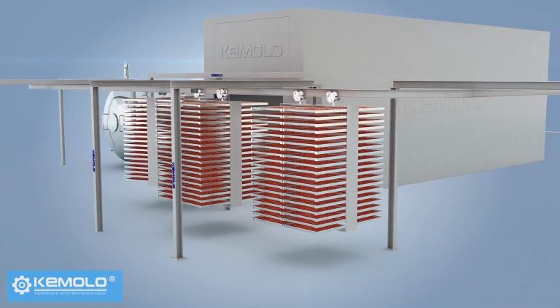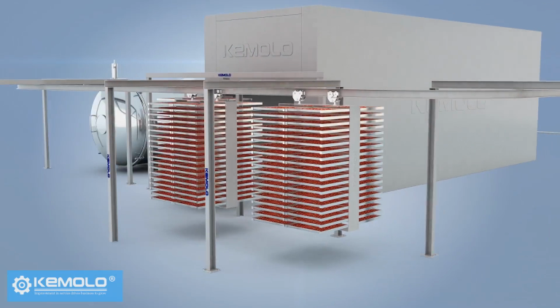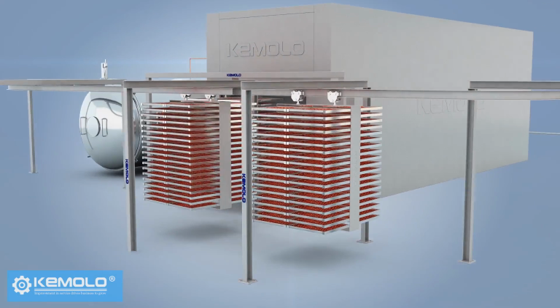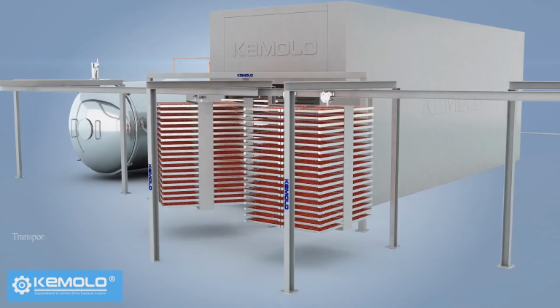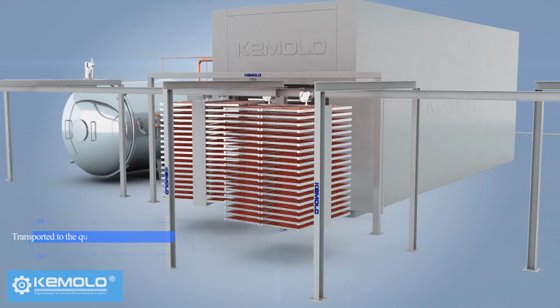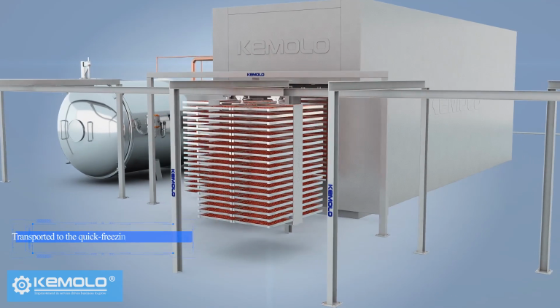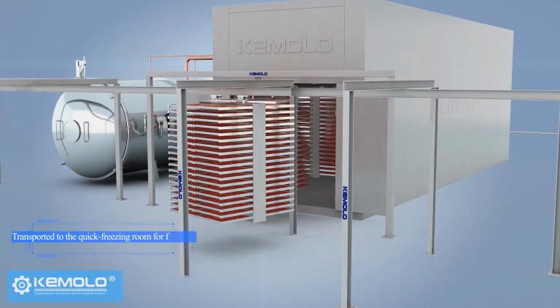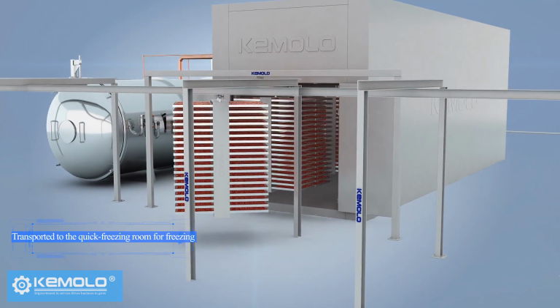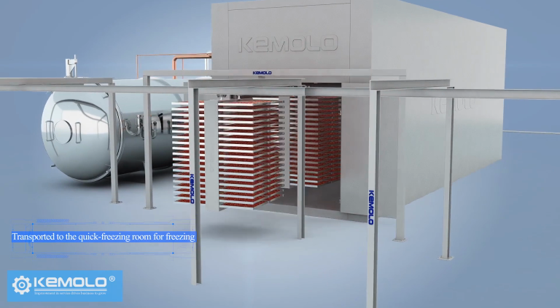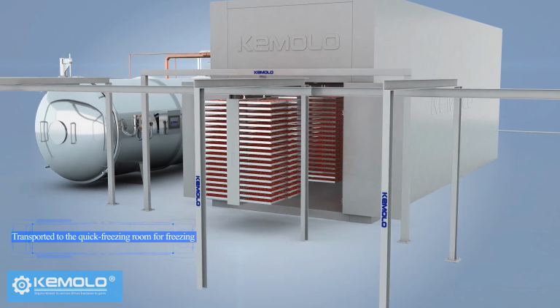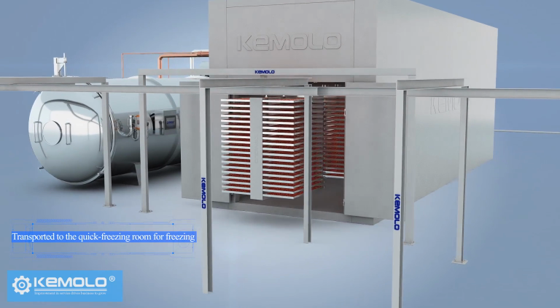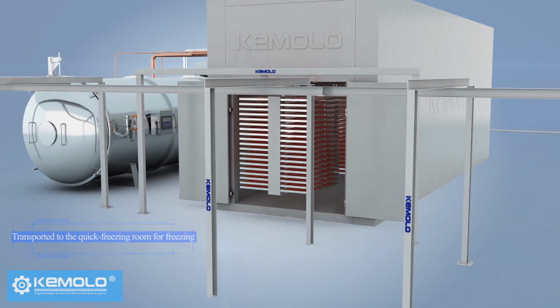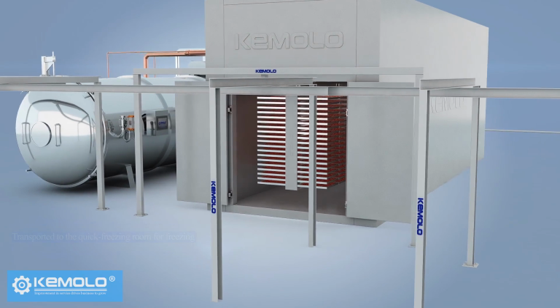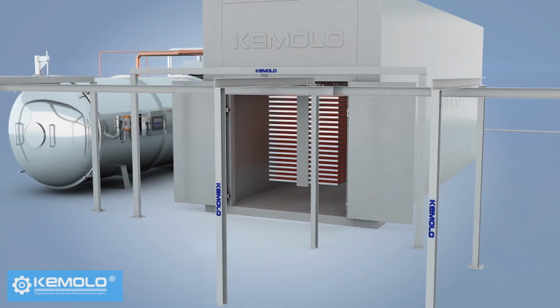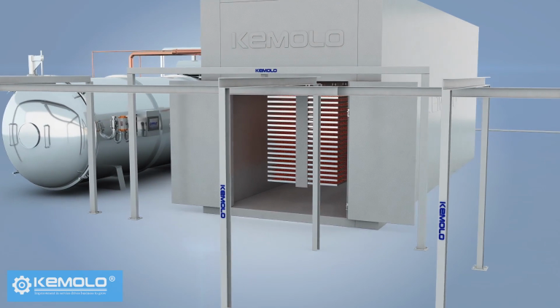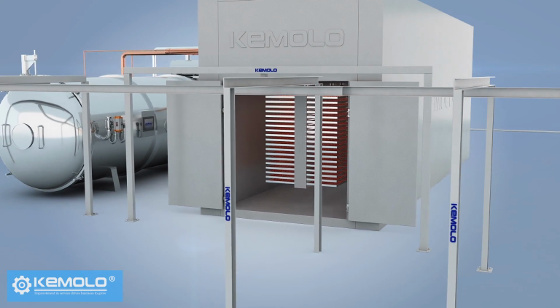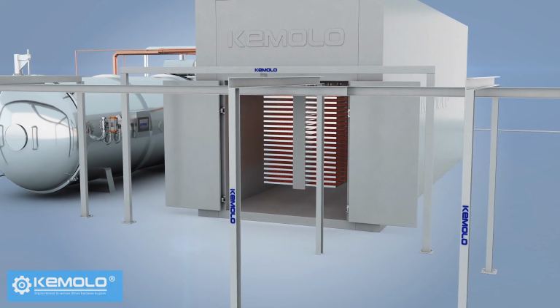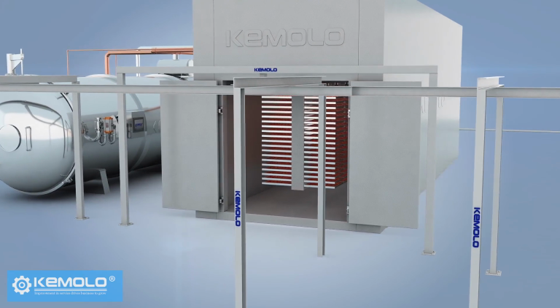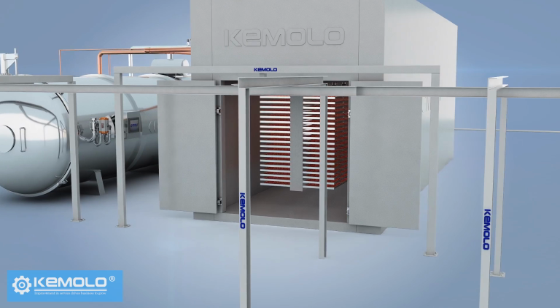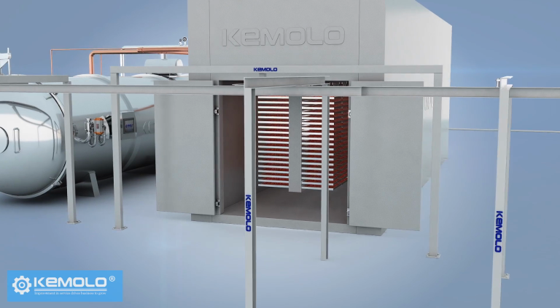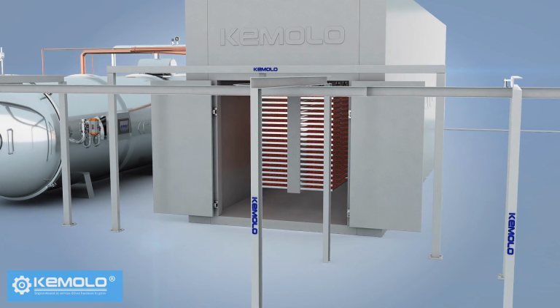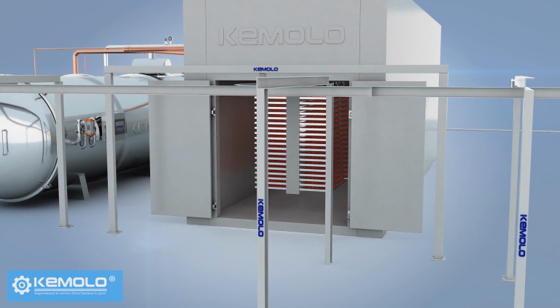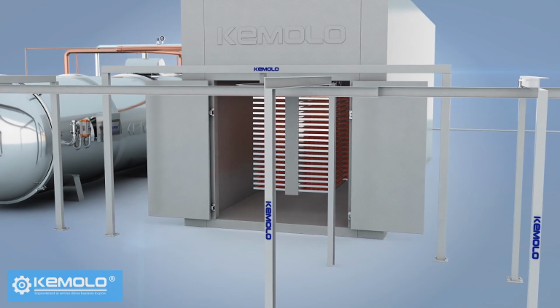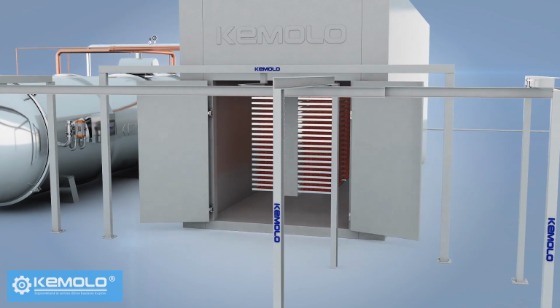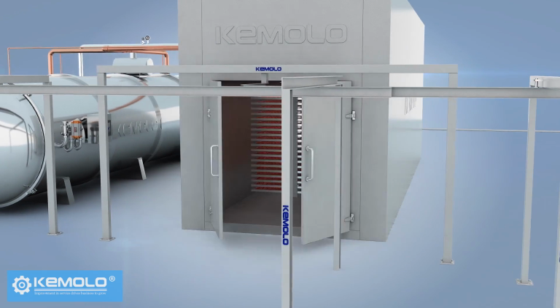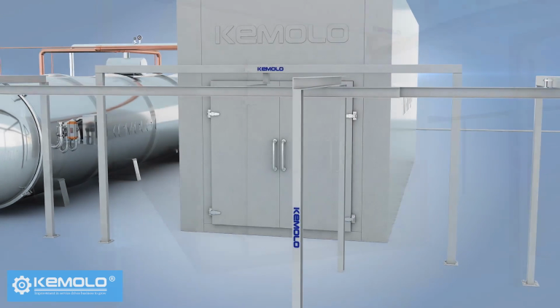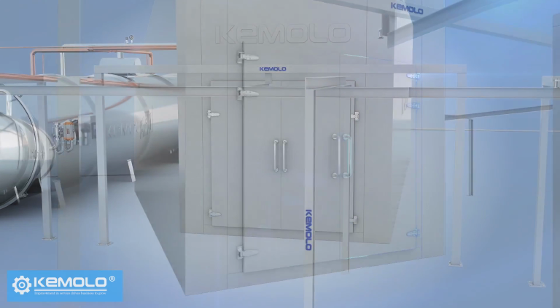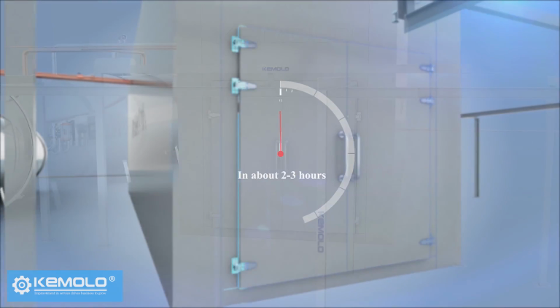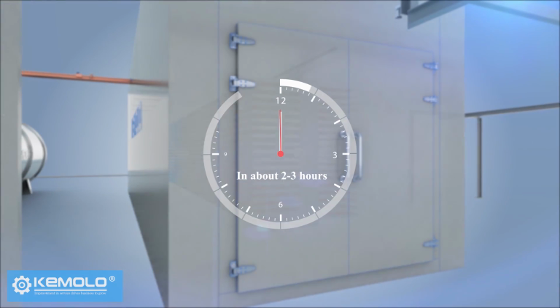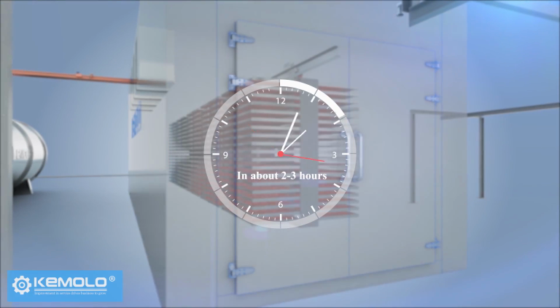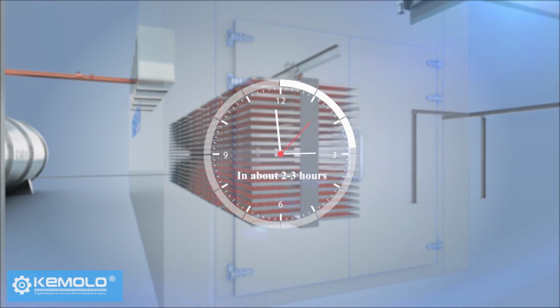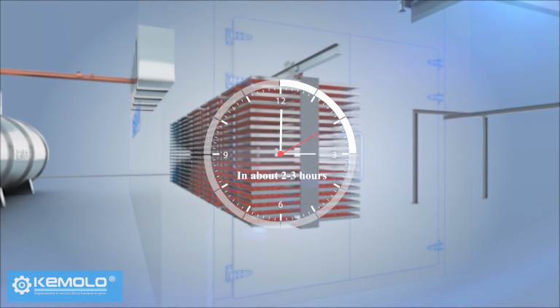The material is transported to the quick freezing room for freezing by trolley and truck. In about 2 to 3 hours,